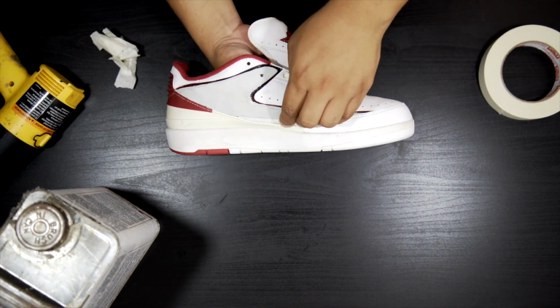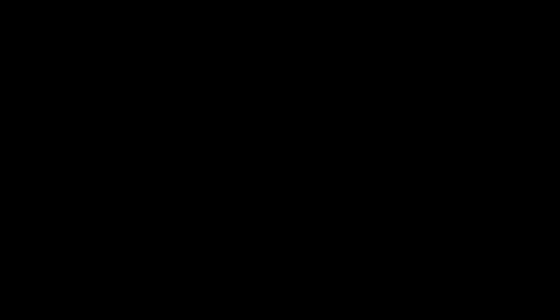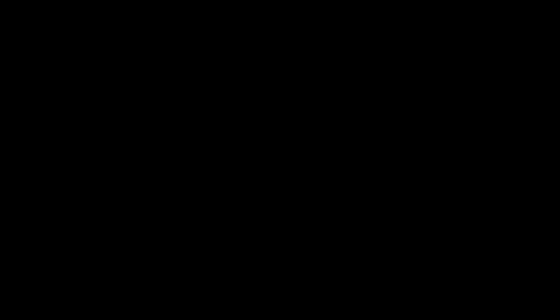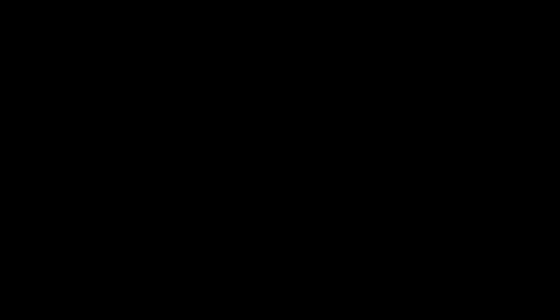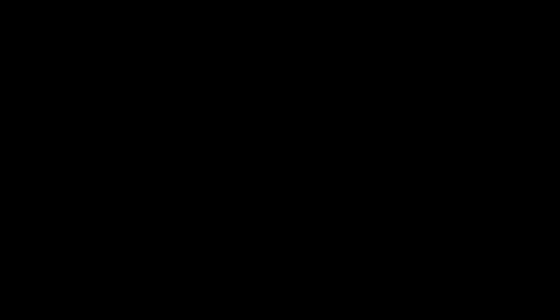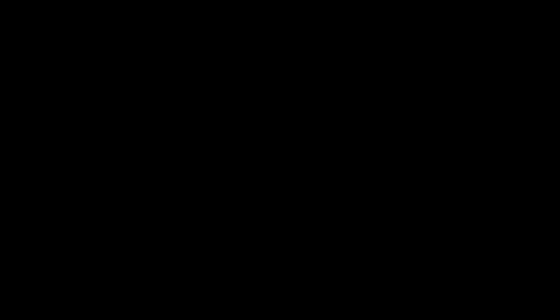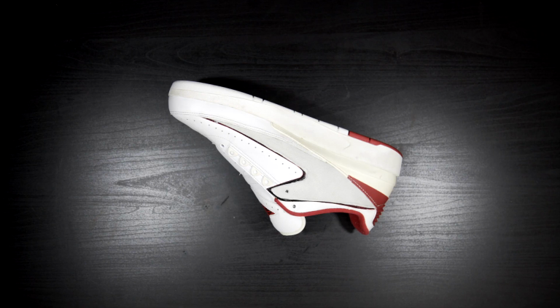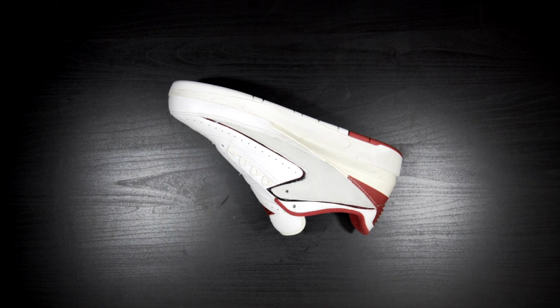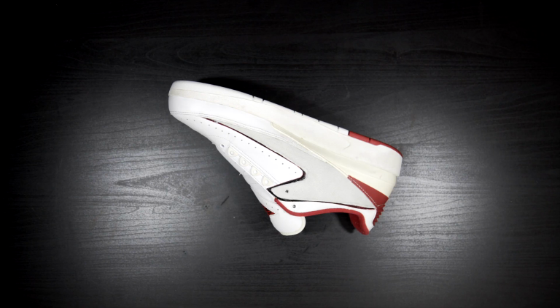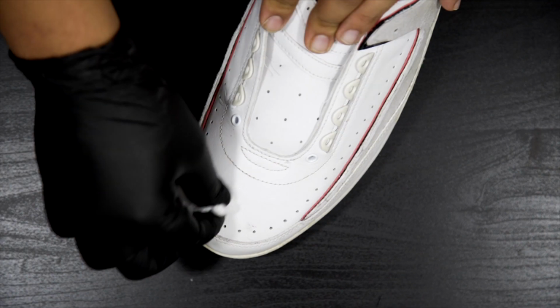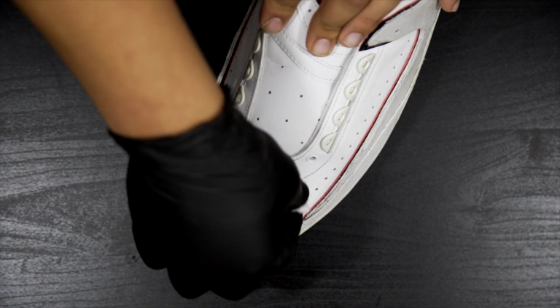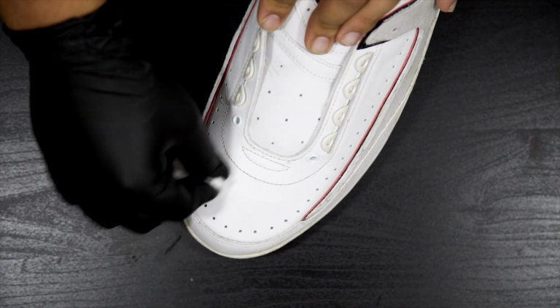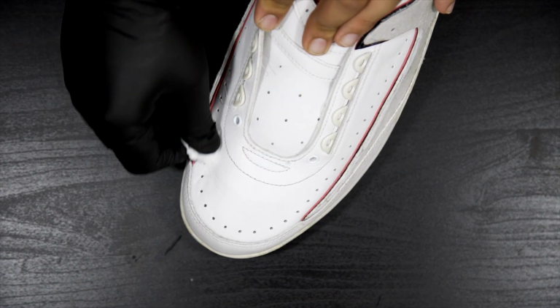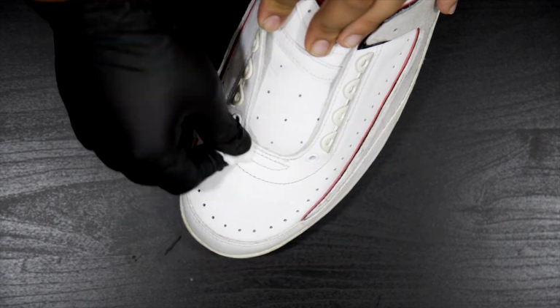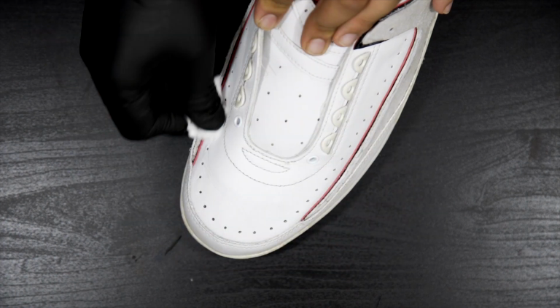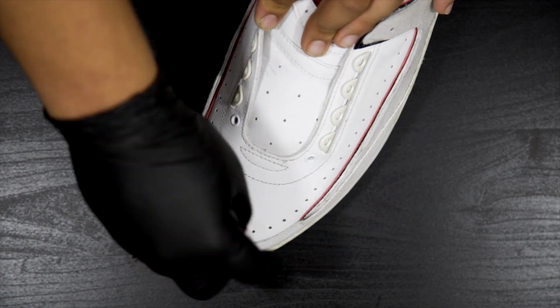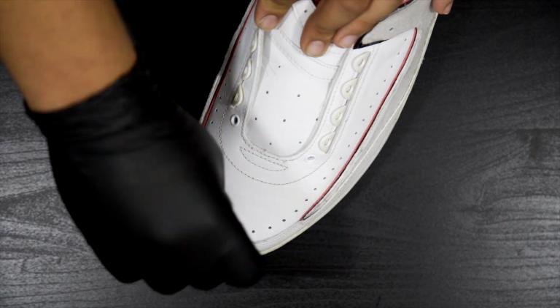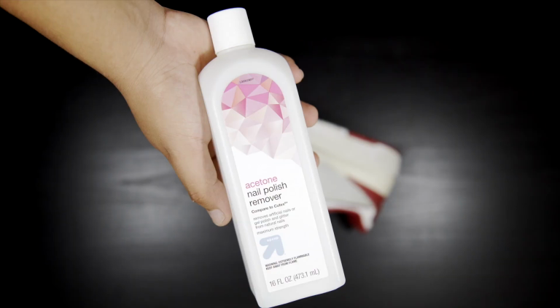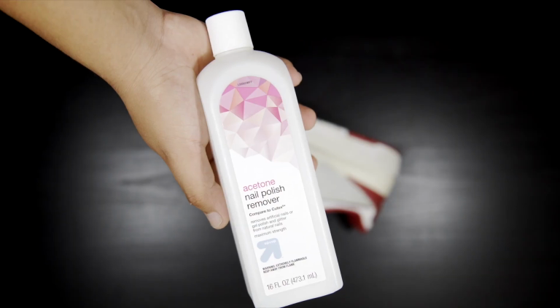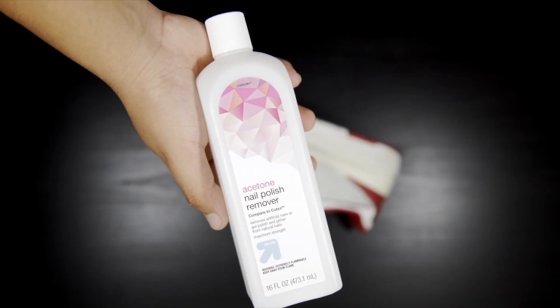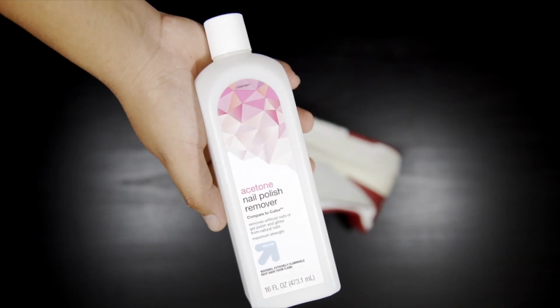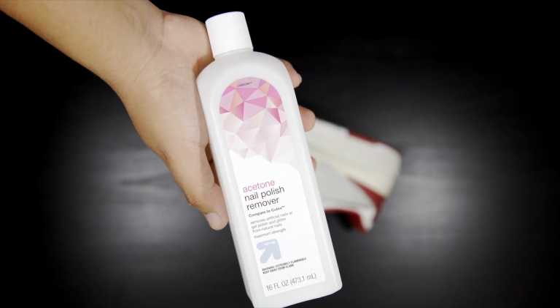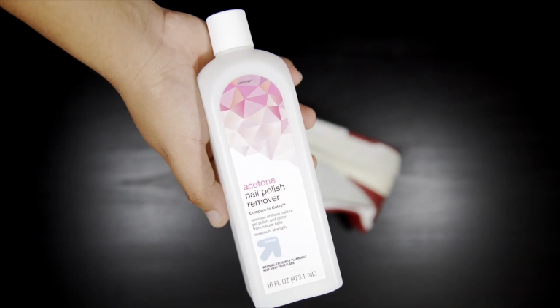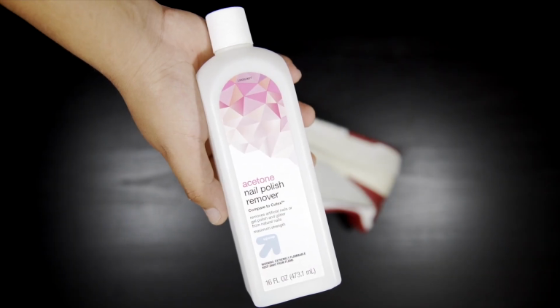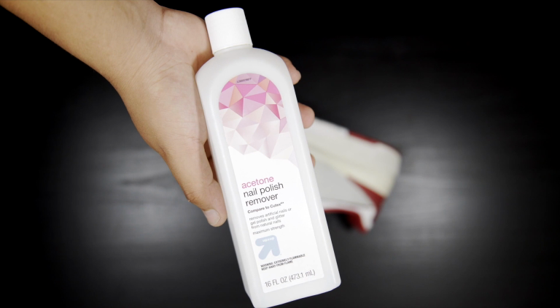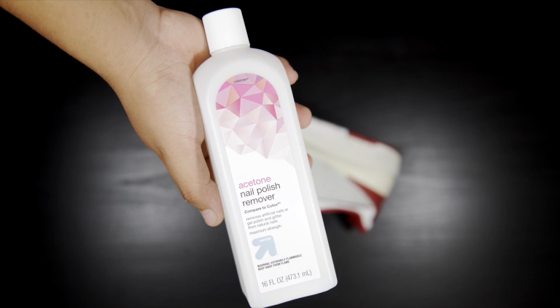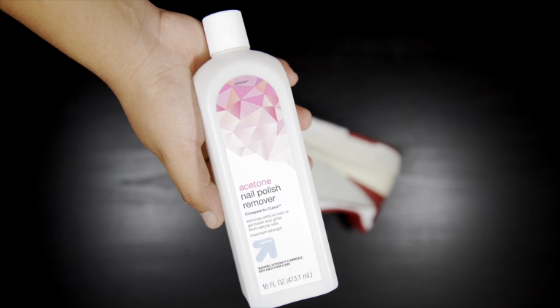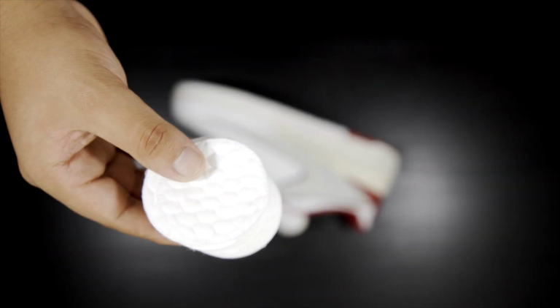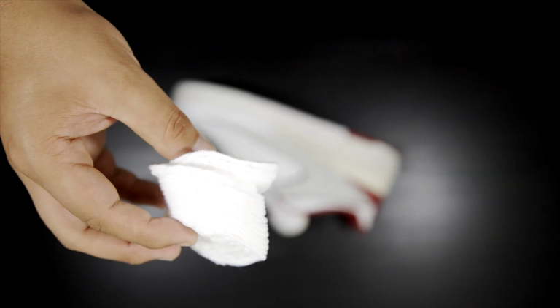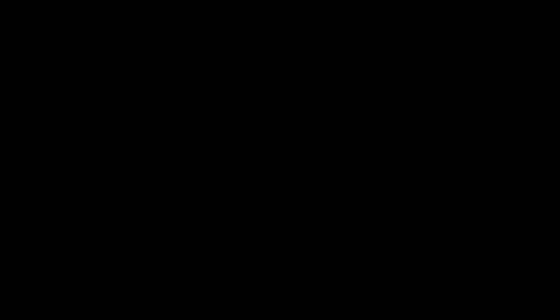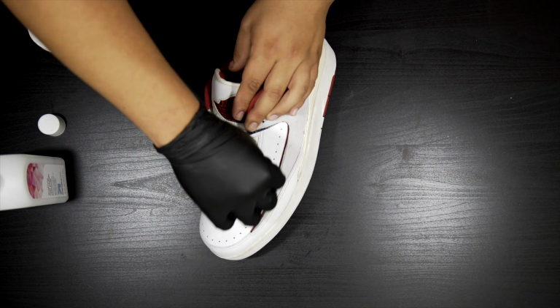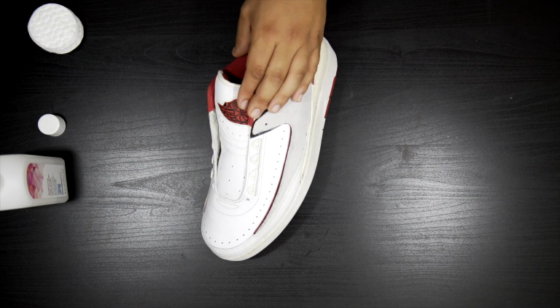The next step is to start prepping the leather and the midsole. We're doing this to remove the old paint and factory finish. The only two materials we'll need for this are acetone and cotton rim.